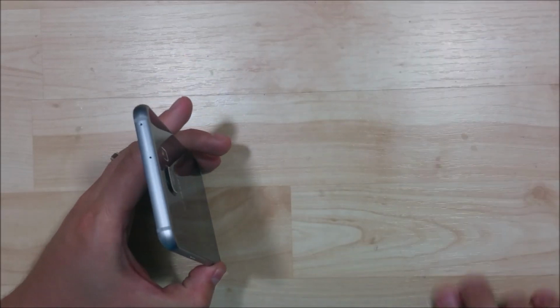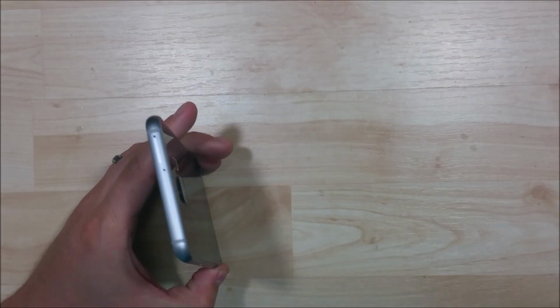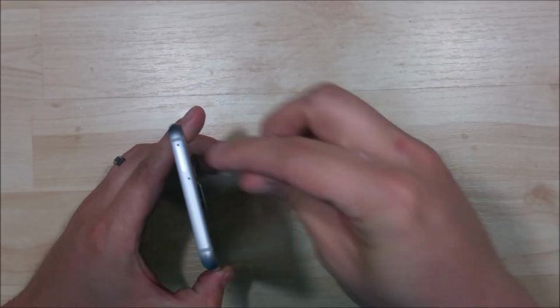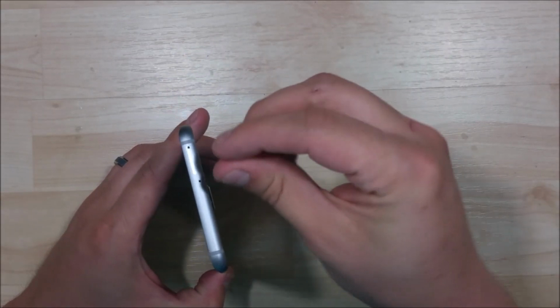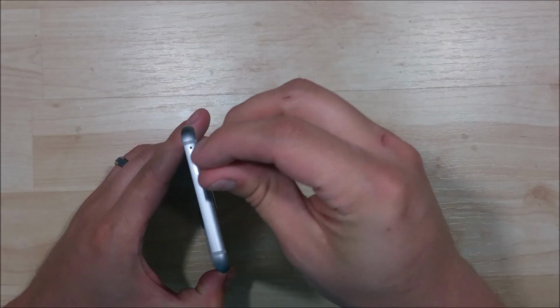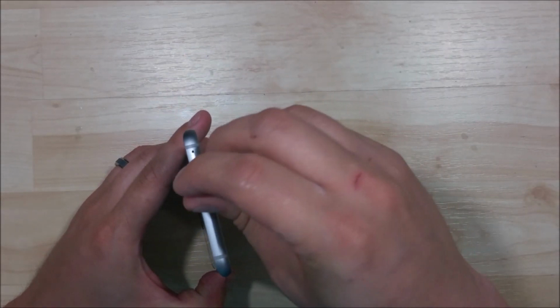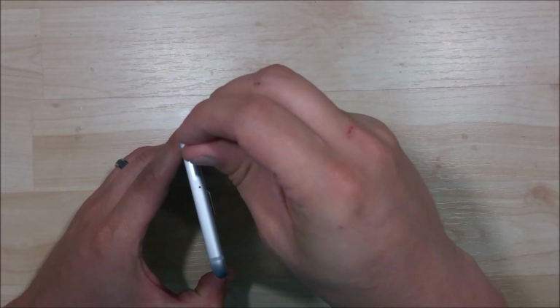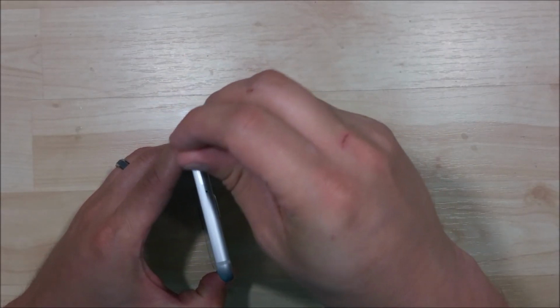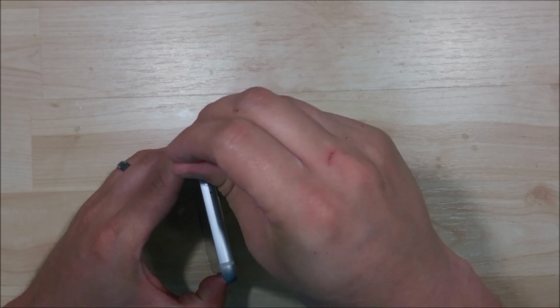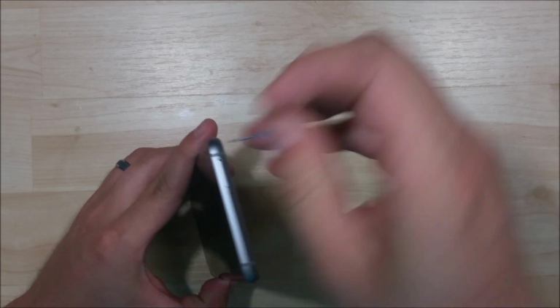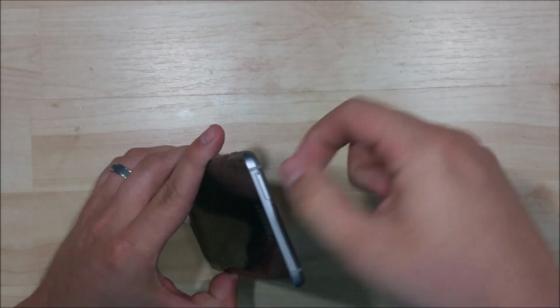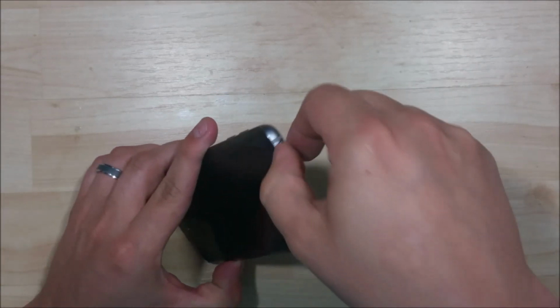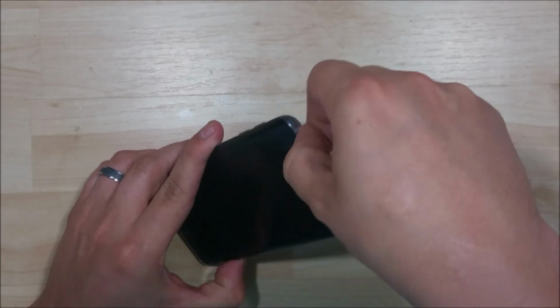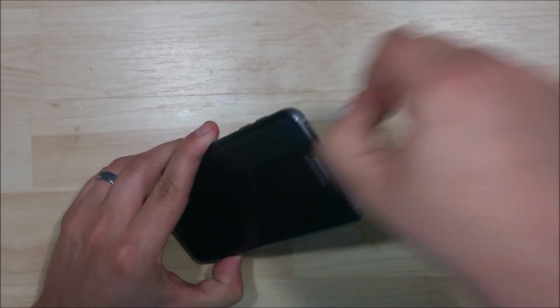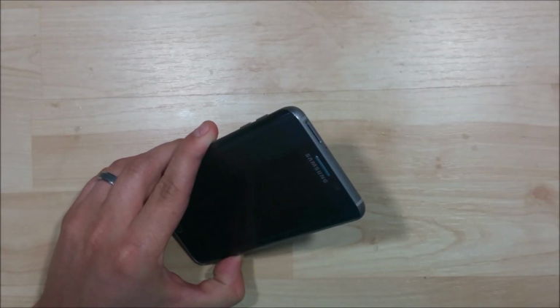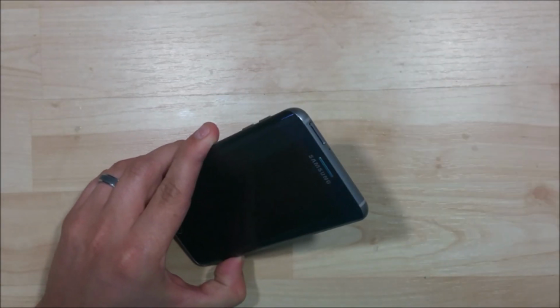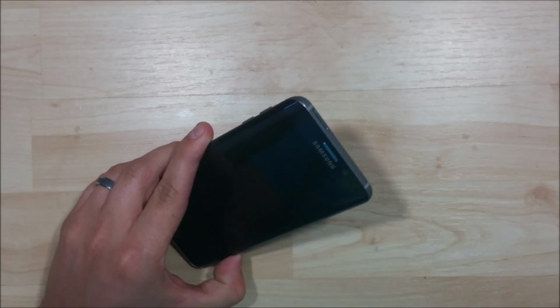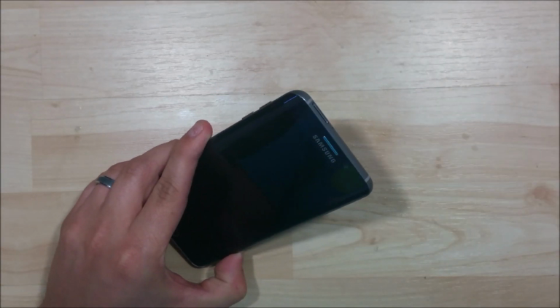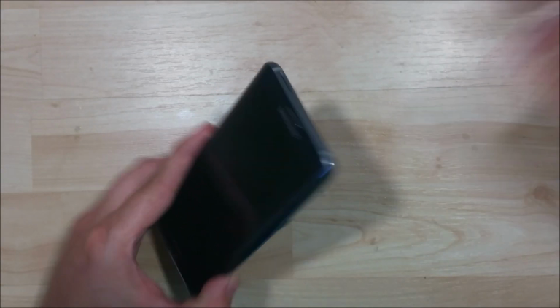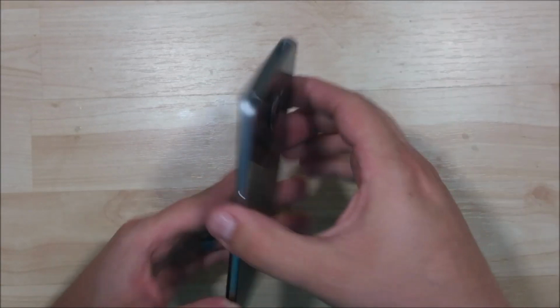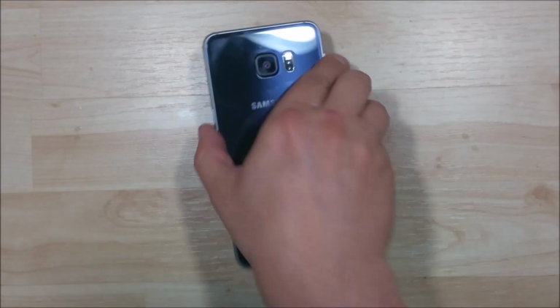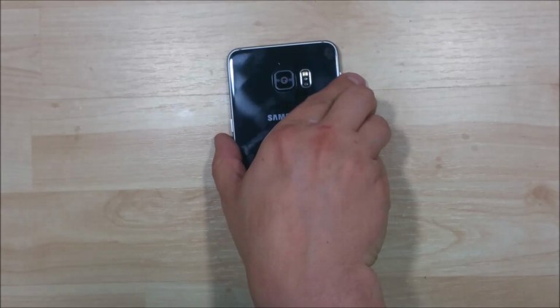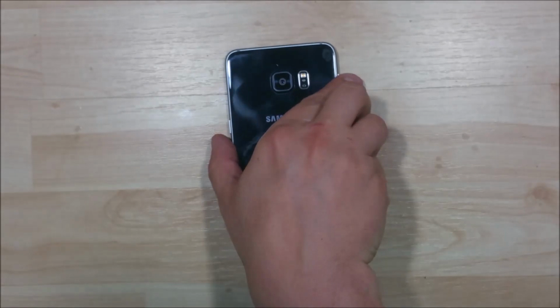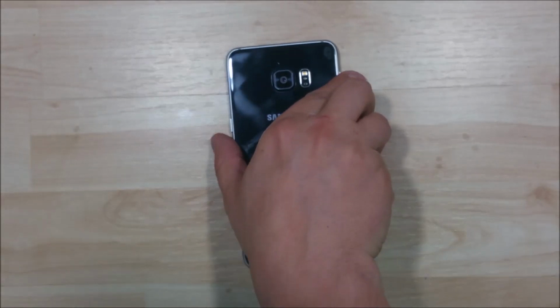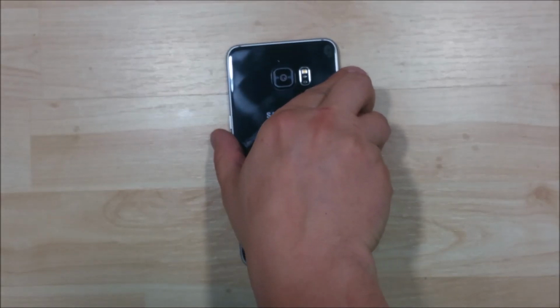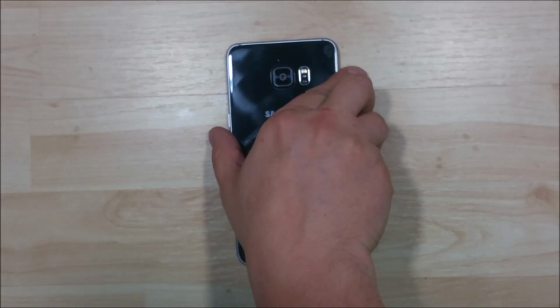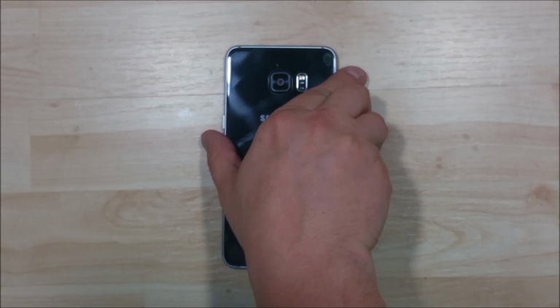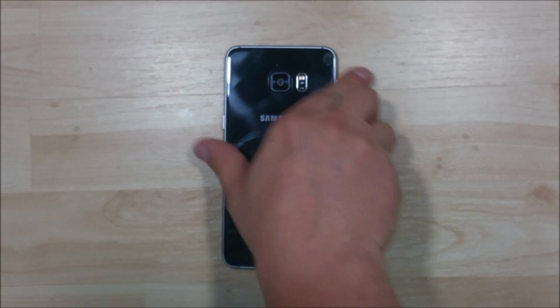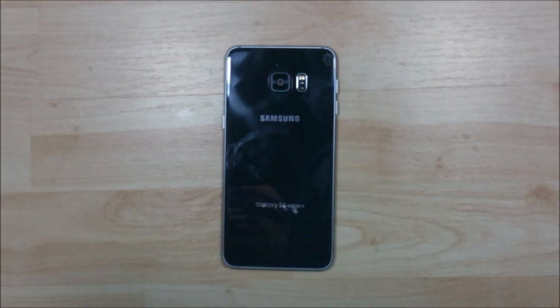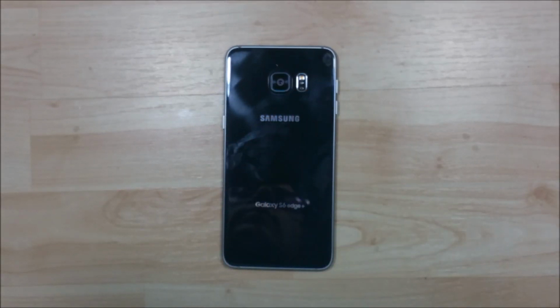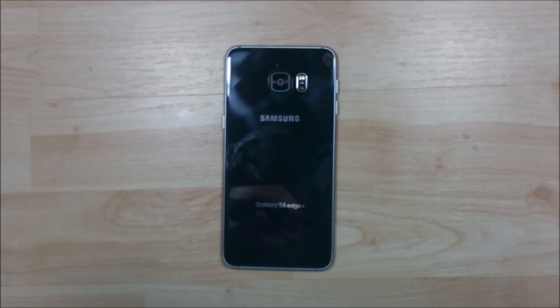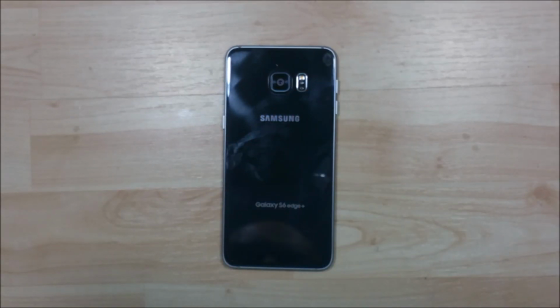Make sure your phone's powered off. We're going to go ahead and eject the SIM card slot. Make sure you put it in the right slot there, not that microphone hole. With that removed, we can go ahead and get started on heating up the back of this device.